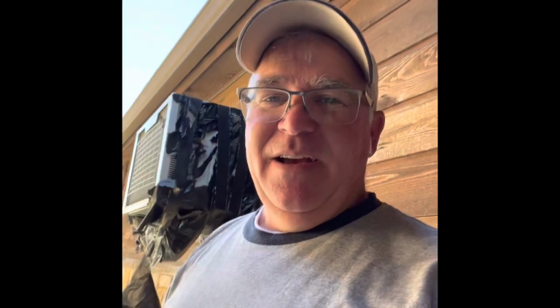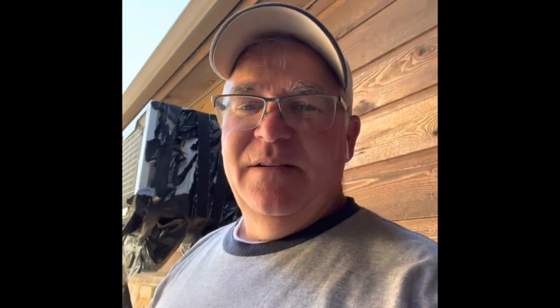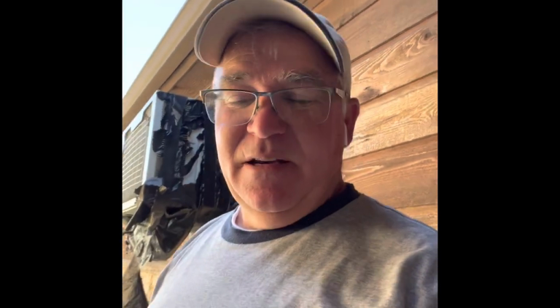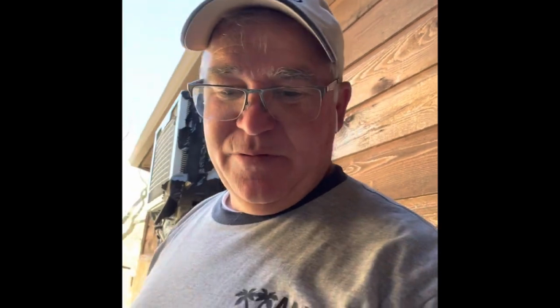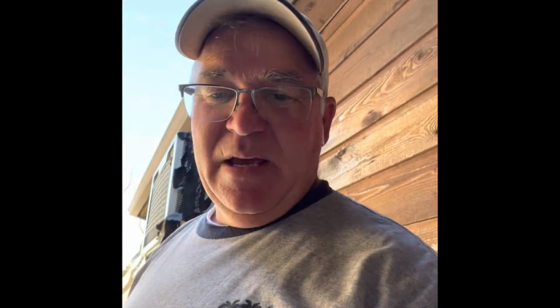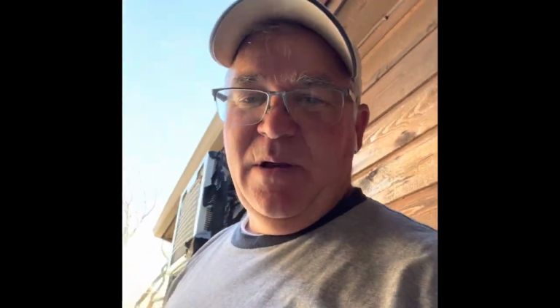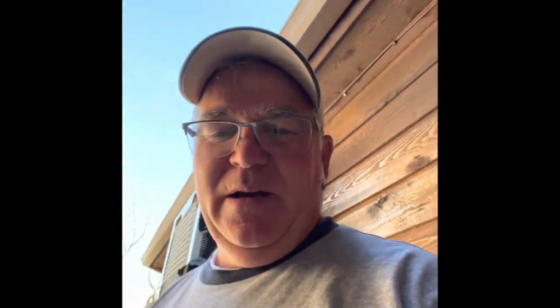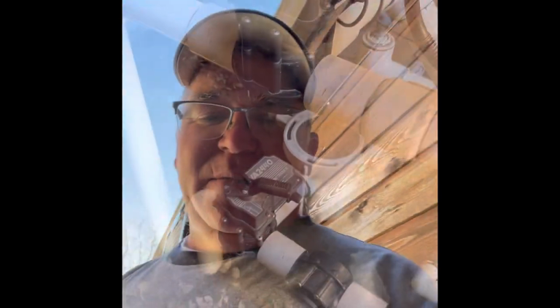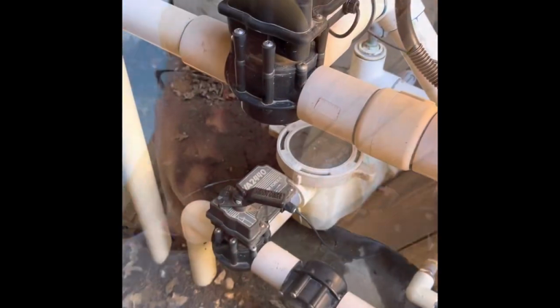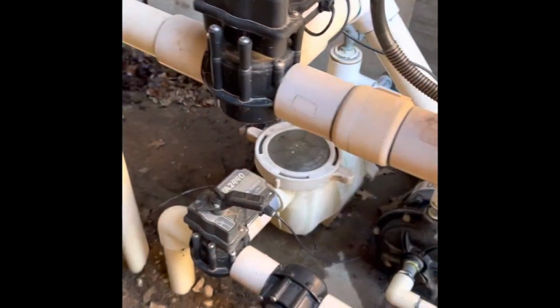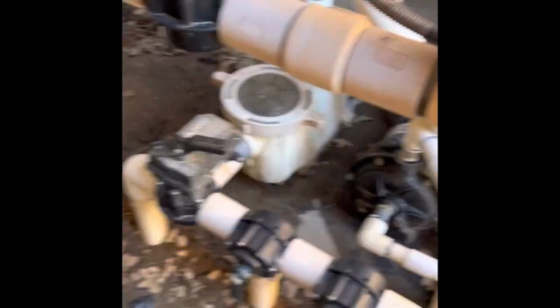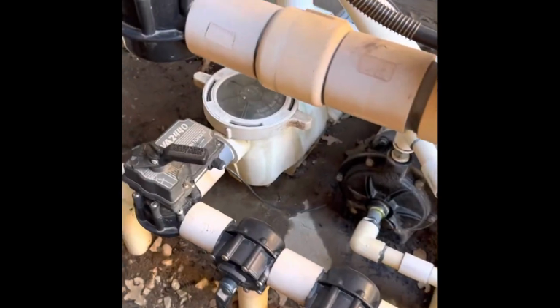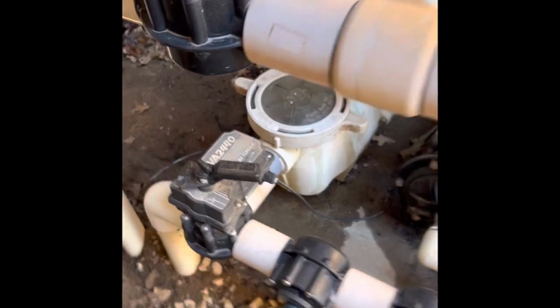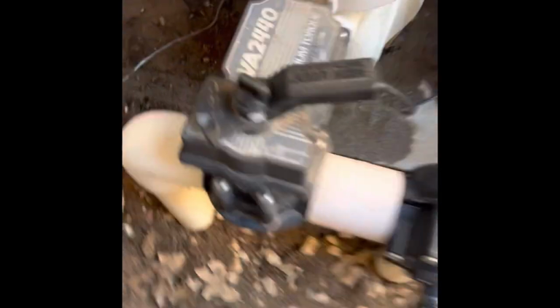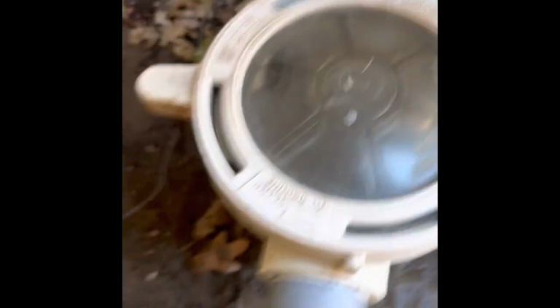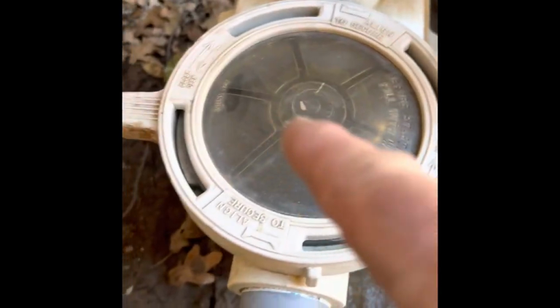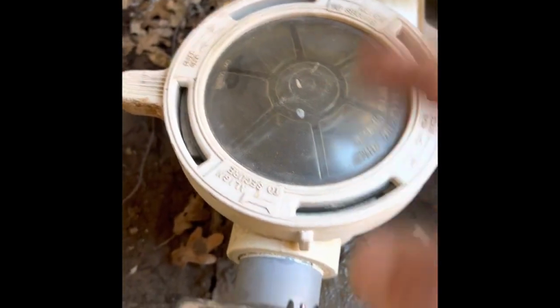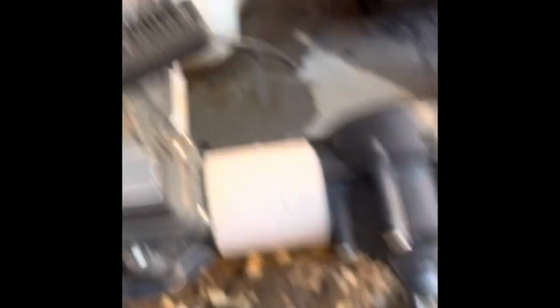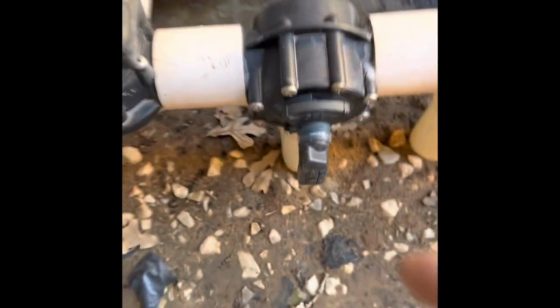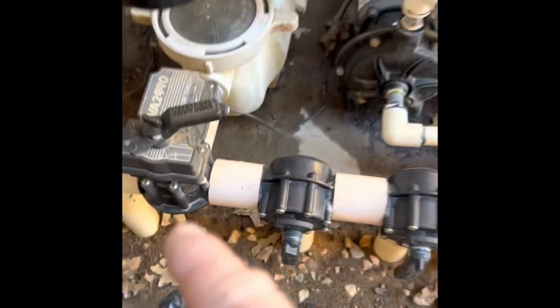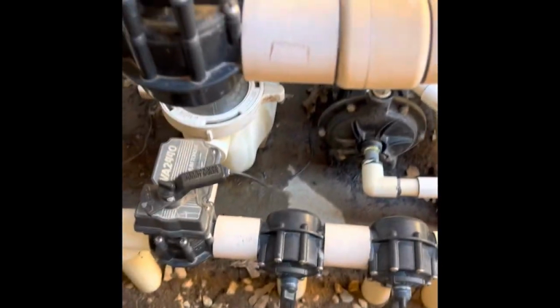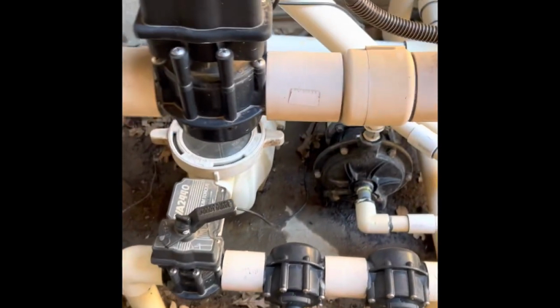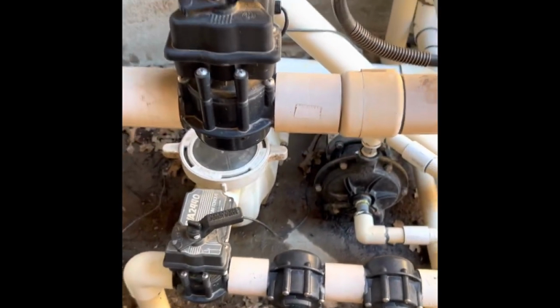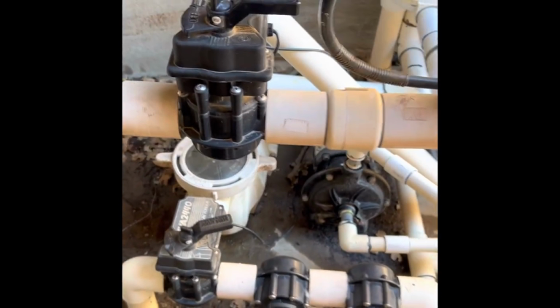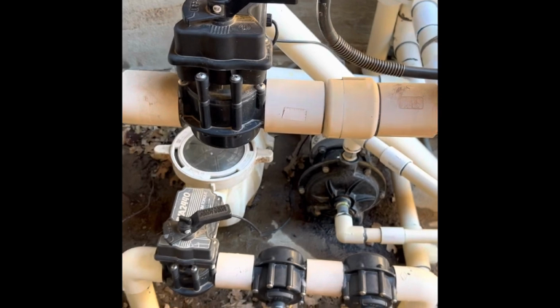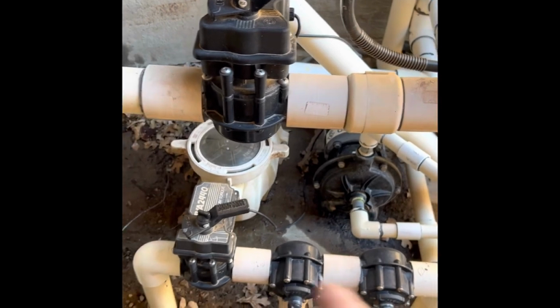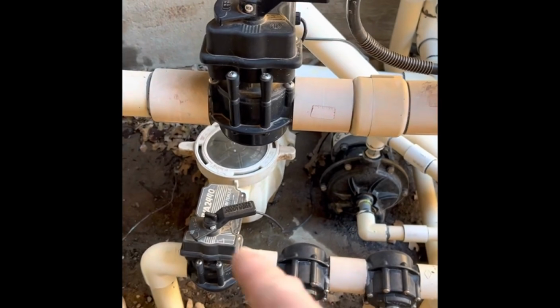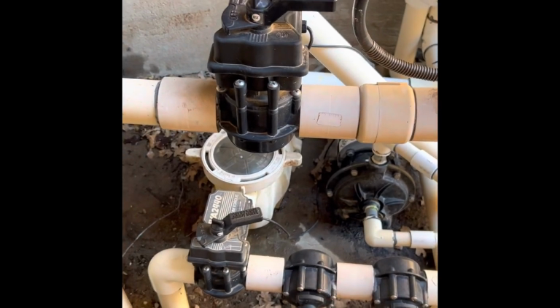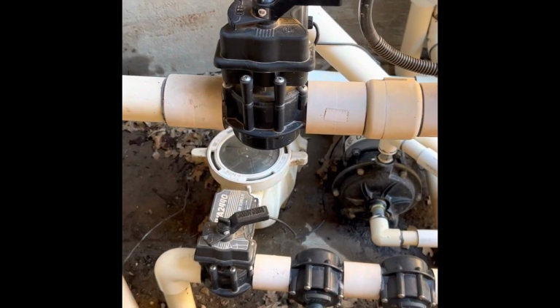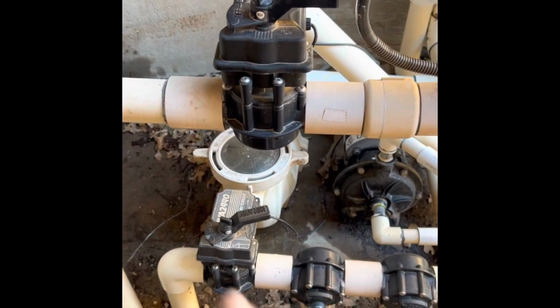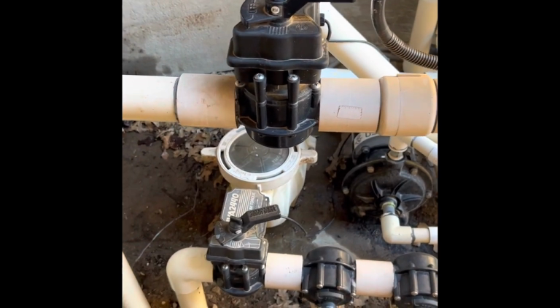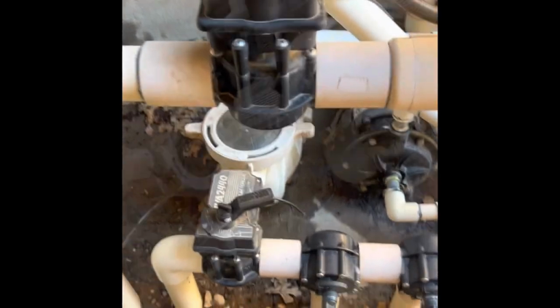Hey guys, it's kind of a frustrating day — I keep clogging up the pumps. I just finished vacuuming the pool and now this is not filling up all the way. We did suck up a bunch of leaves, so I imagine one of these valves is clogged up, so we're going to pull it apart.